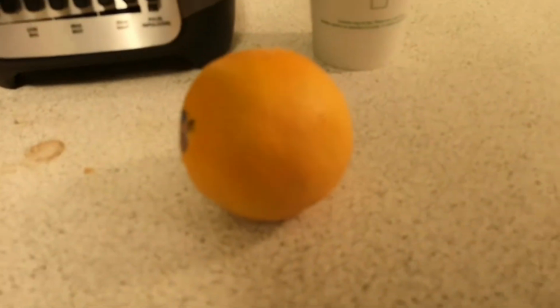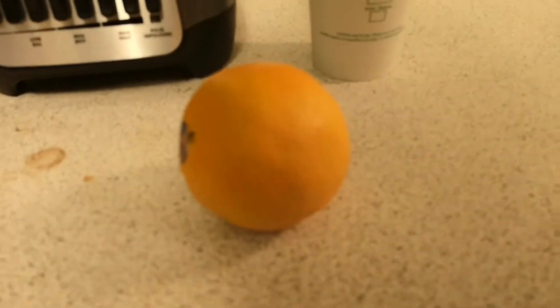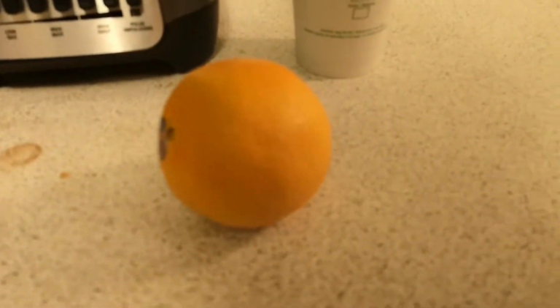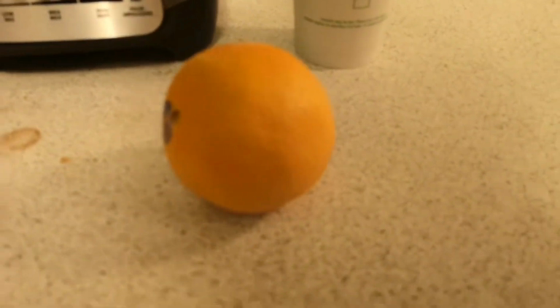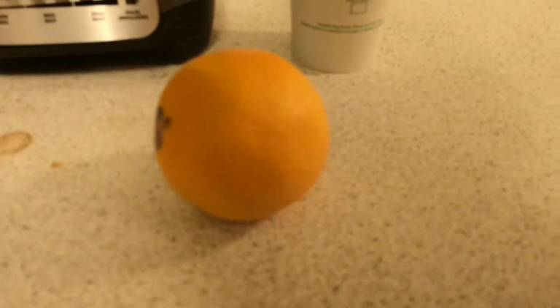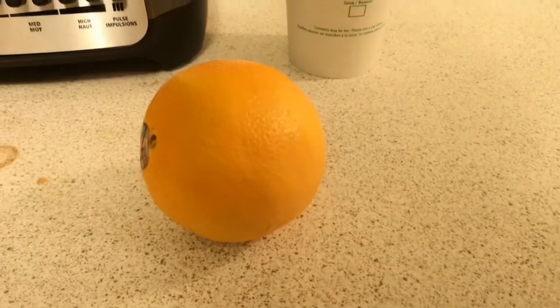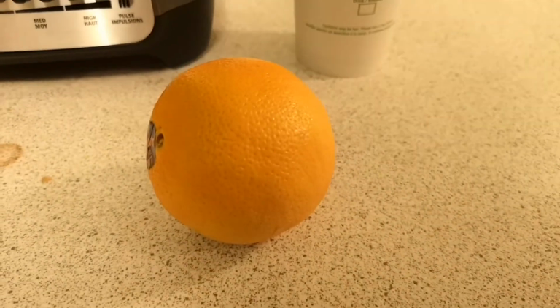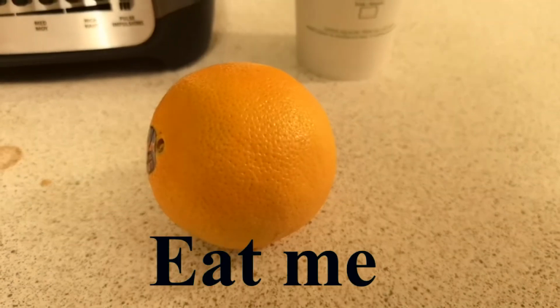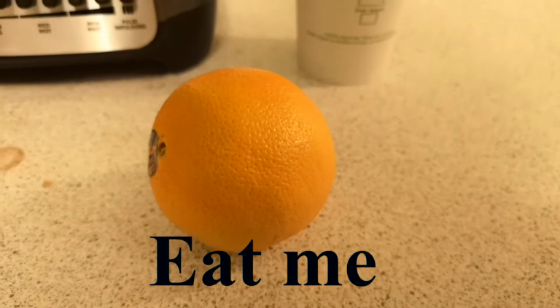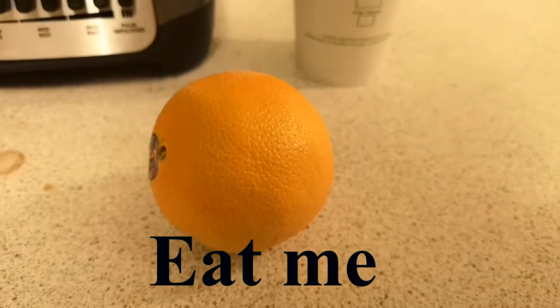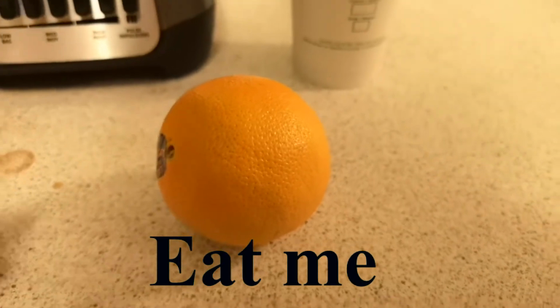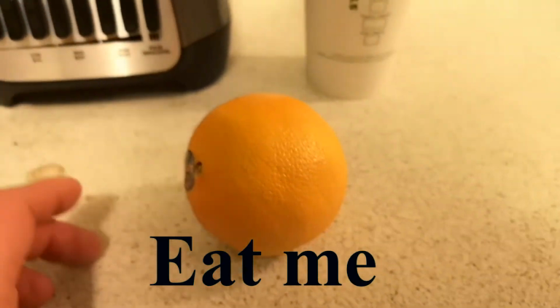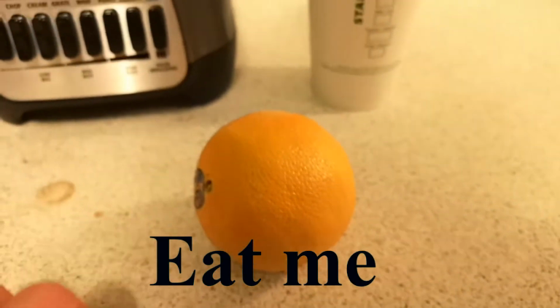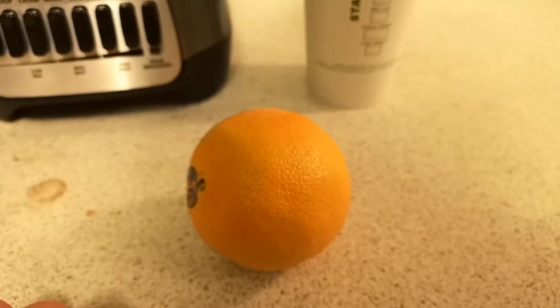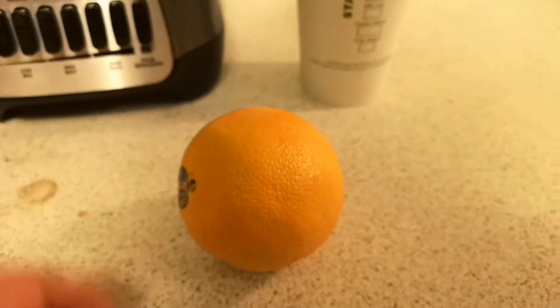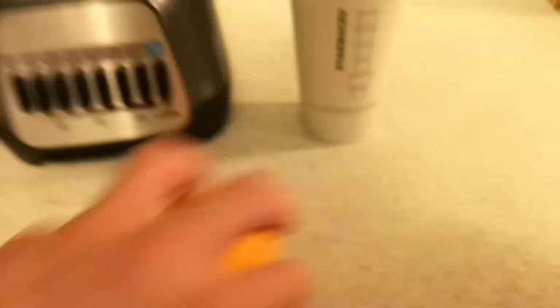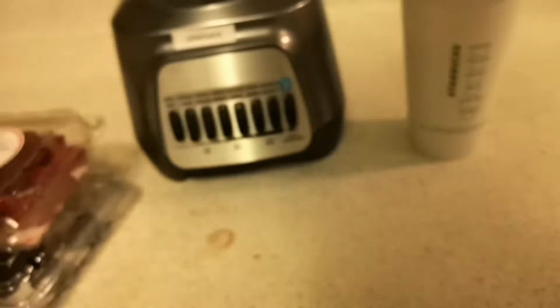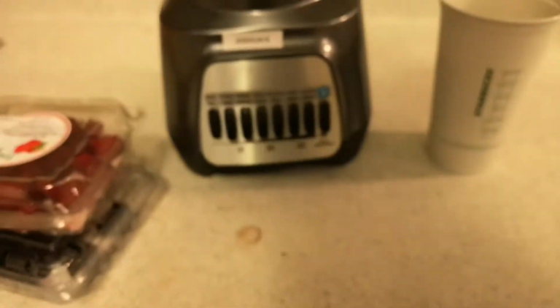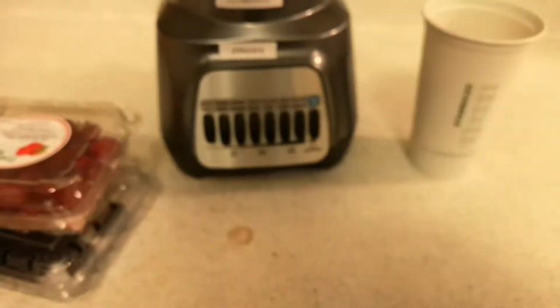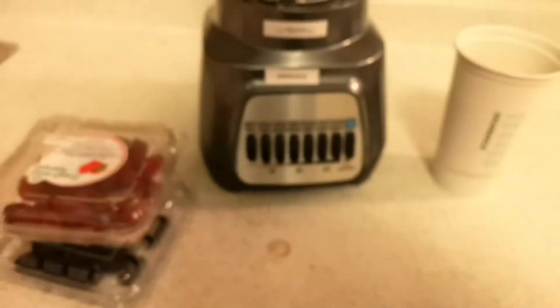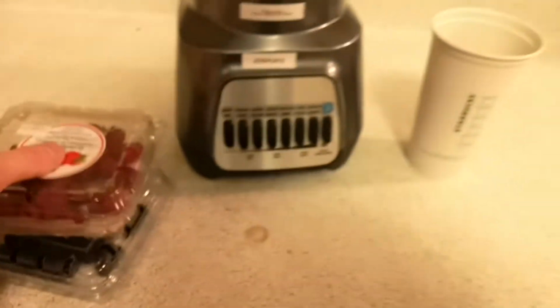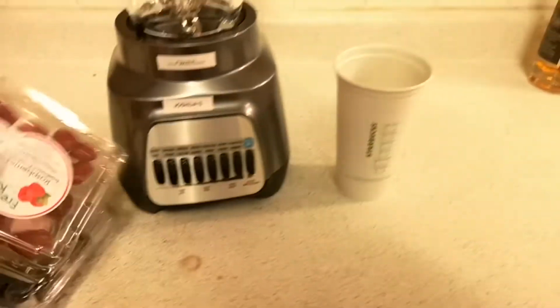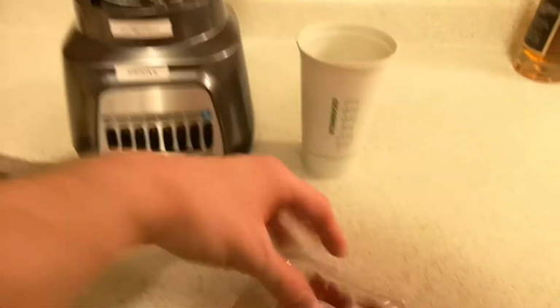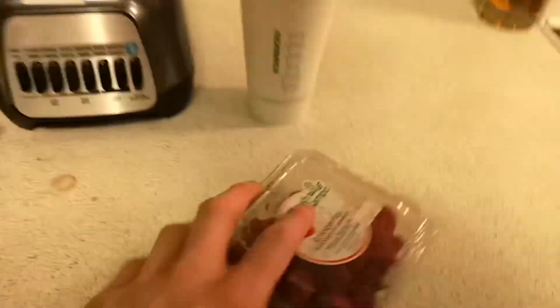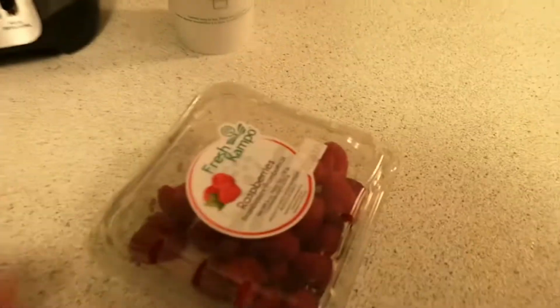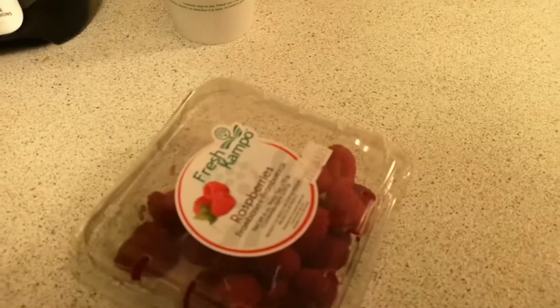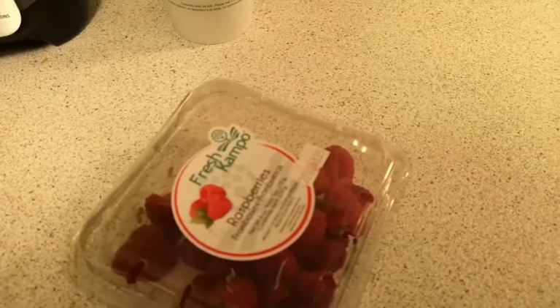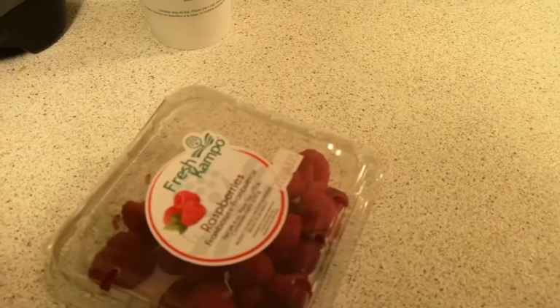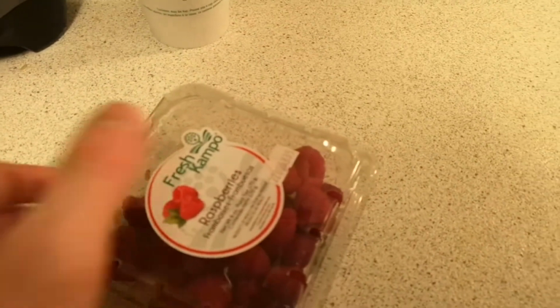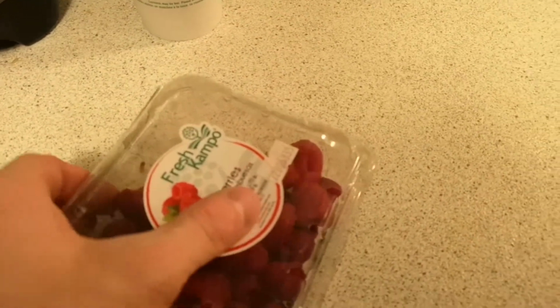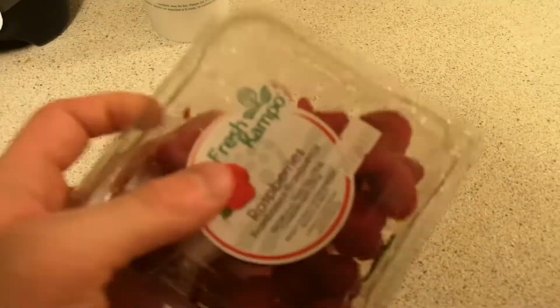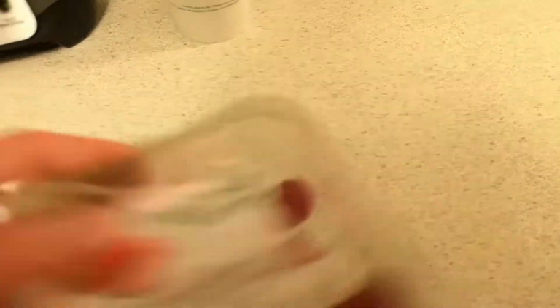What do you have to say for yourself, Mr. Orange? That's right, oranges can't talk. Some raspberries — ooh, fancy.